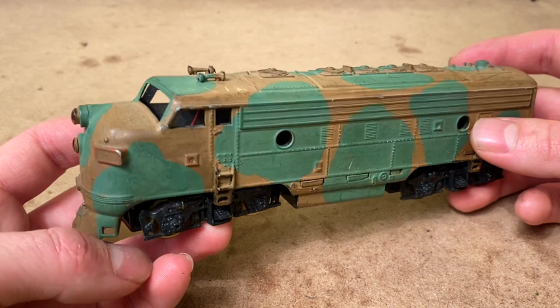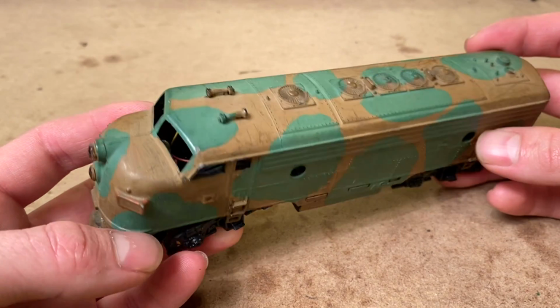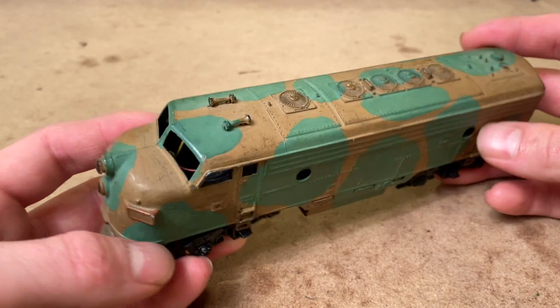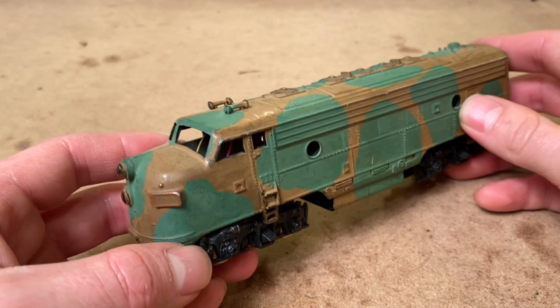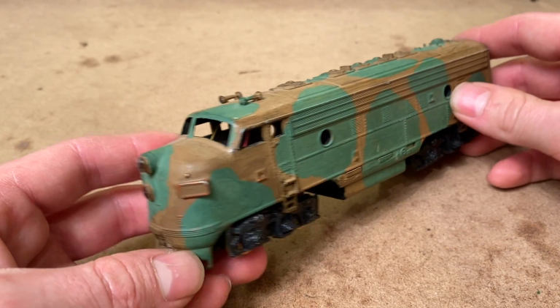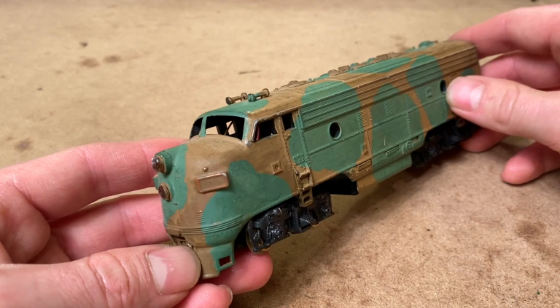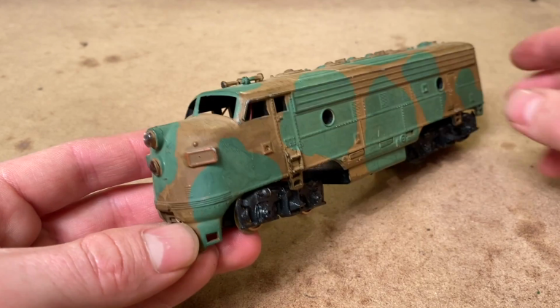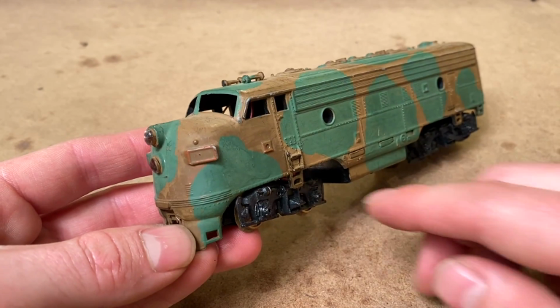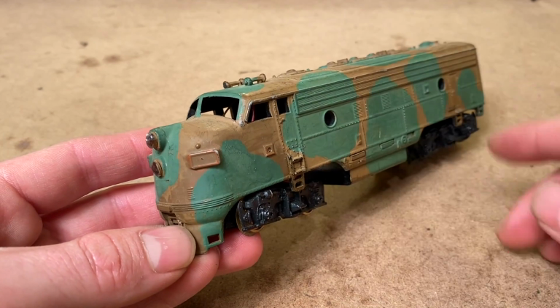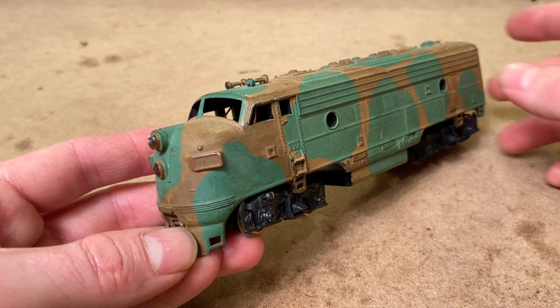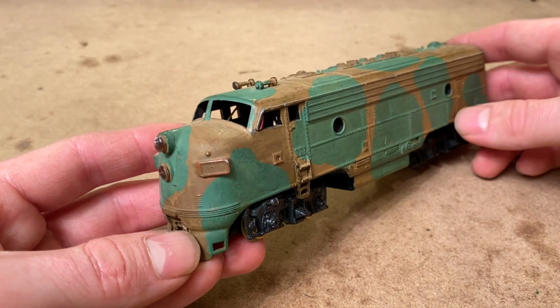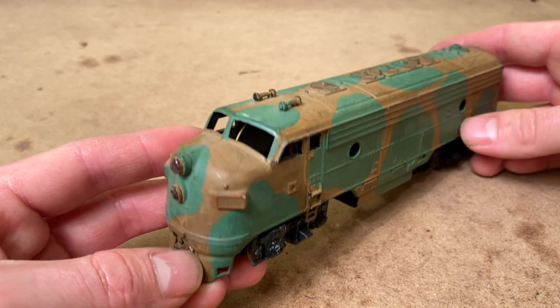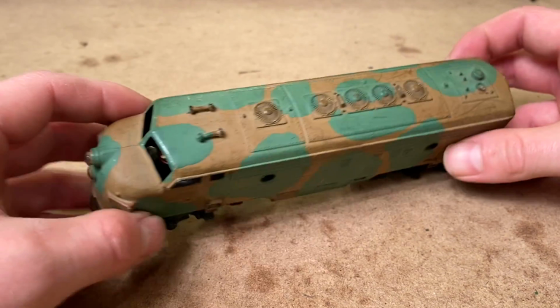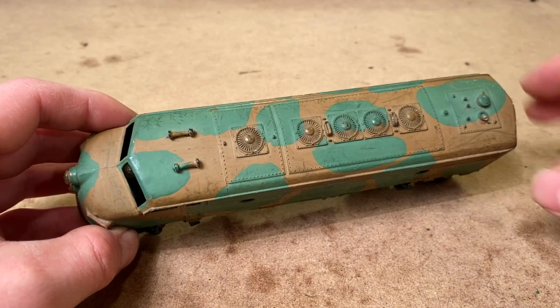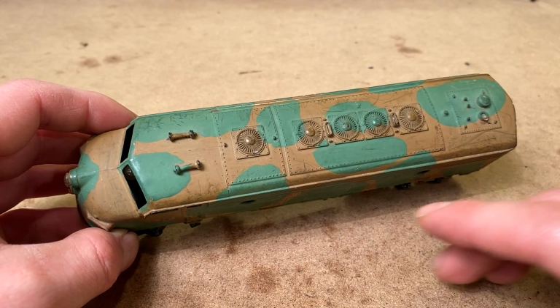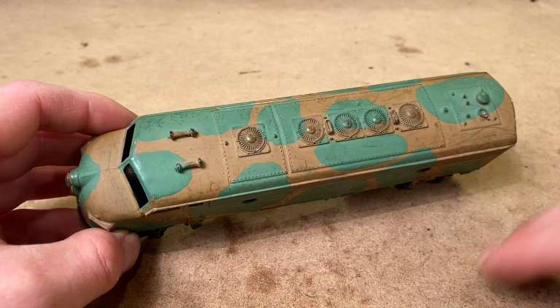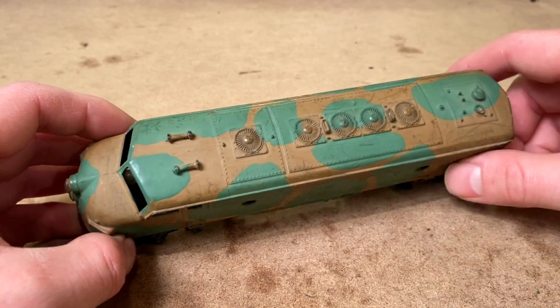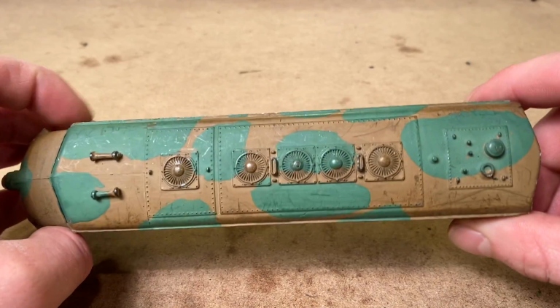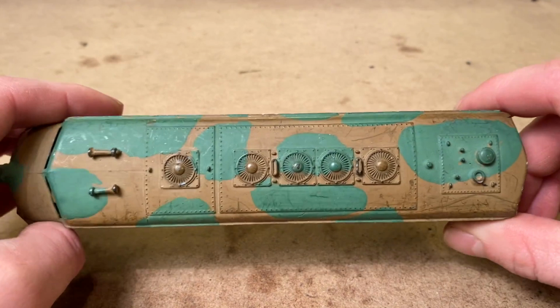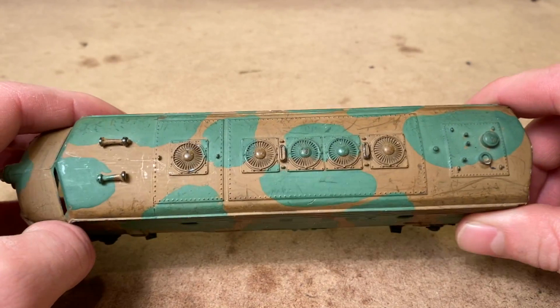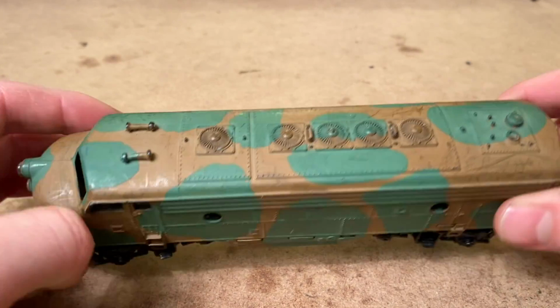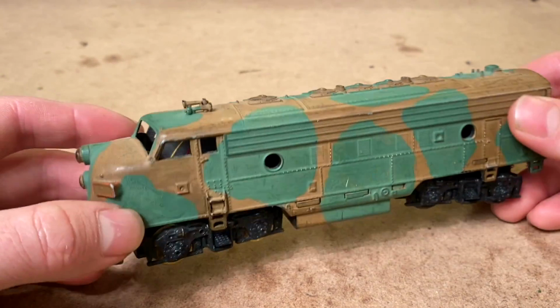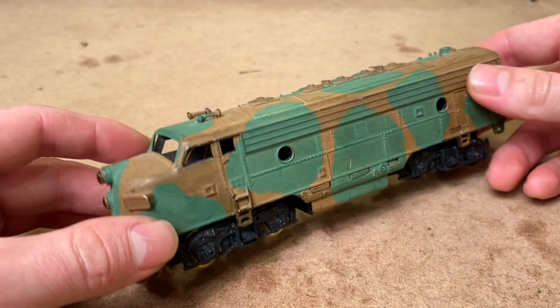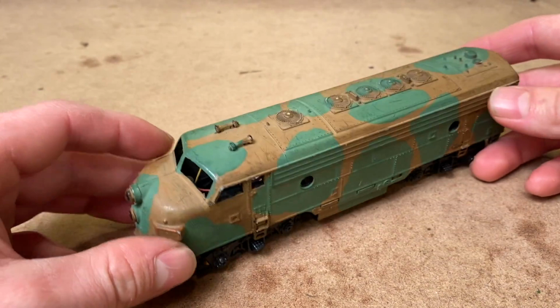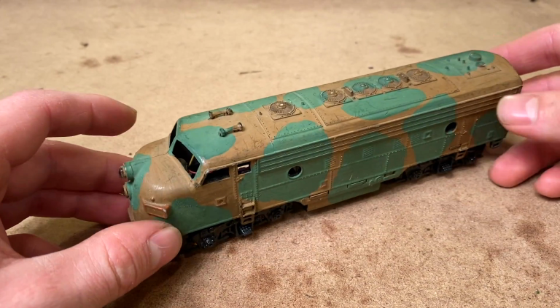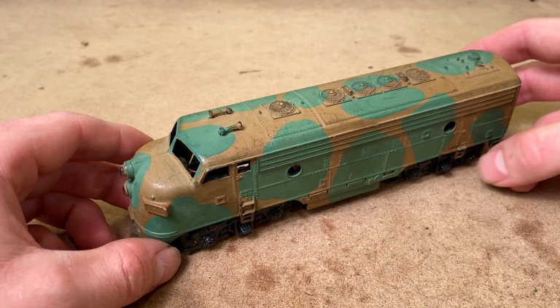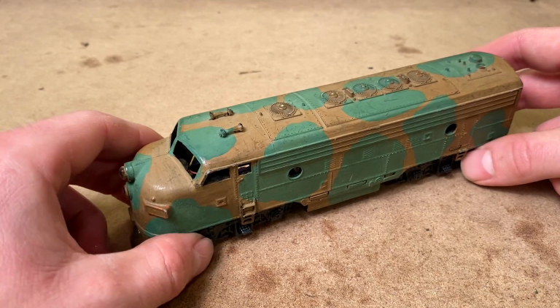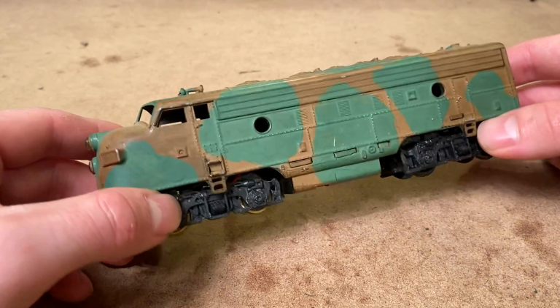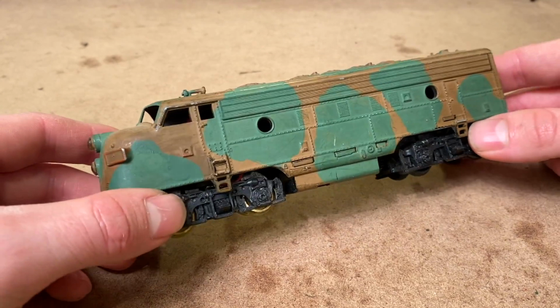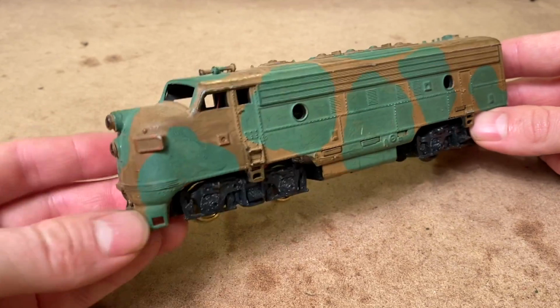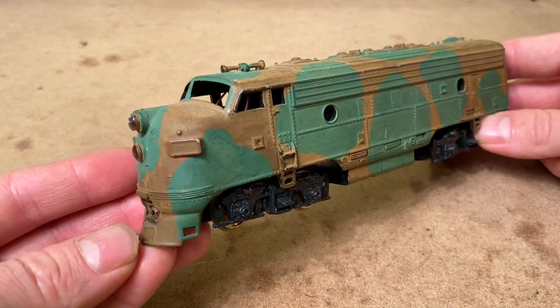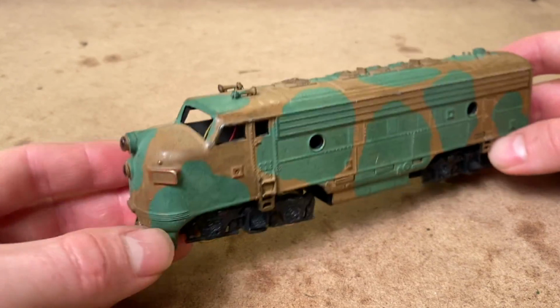It's certainly by no means a terrific engine. Somebody tried to give it some sort of a military paint scheme, and it's kind of rough, and it looks like it's been scraped up pretty bad over the years. So it's not a fantastic locomotive, but we'll see if we can put some life back into it.